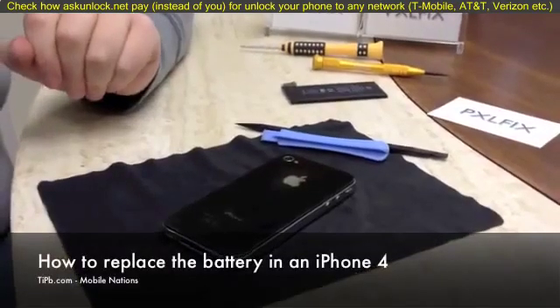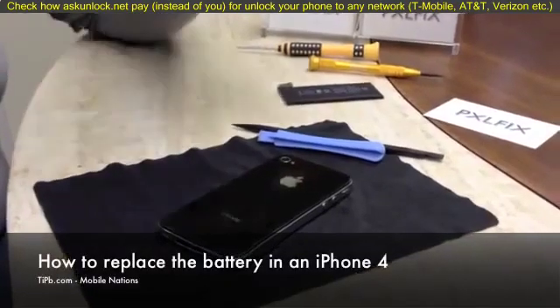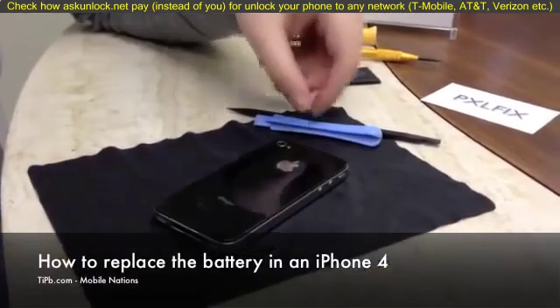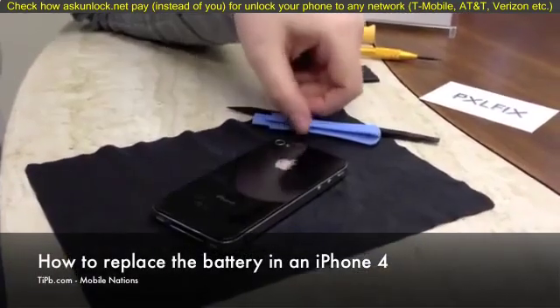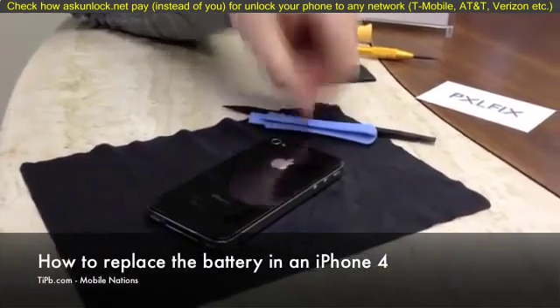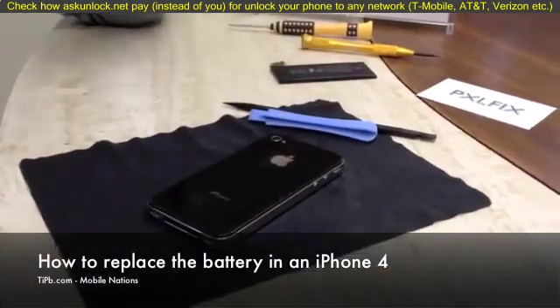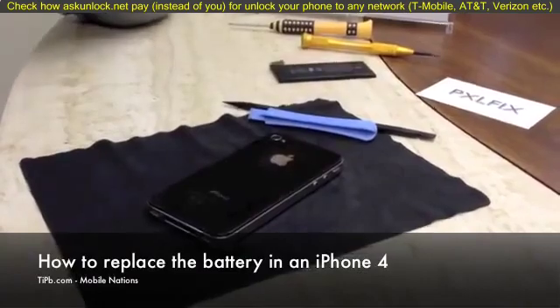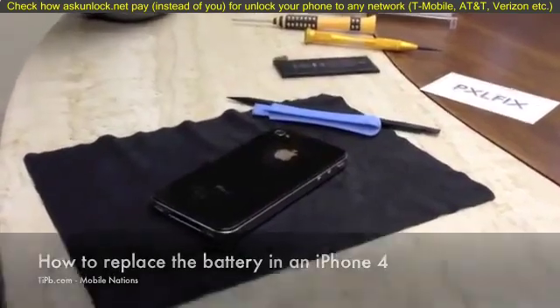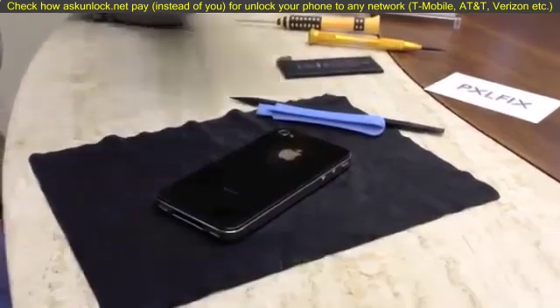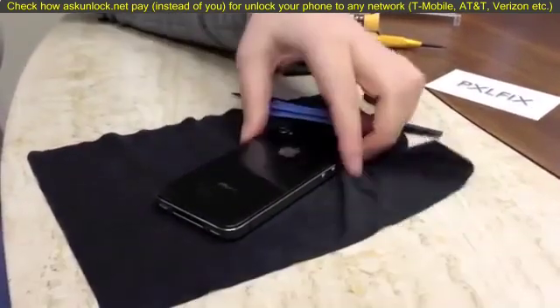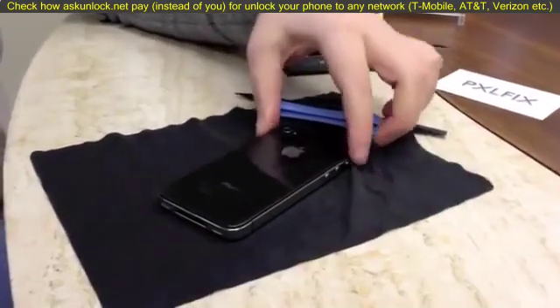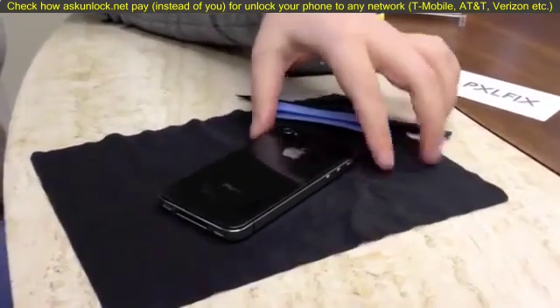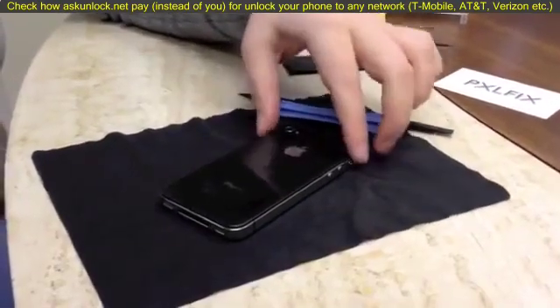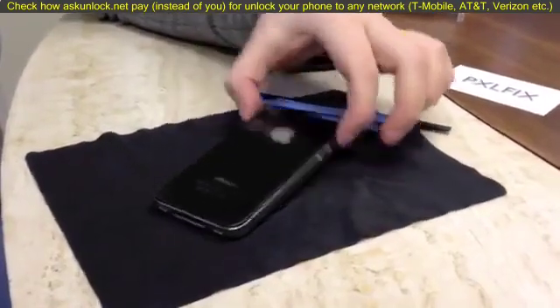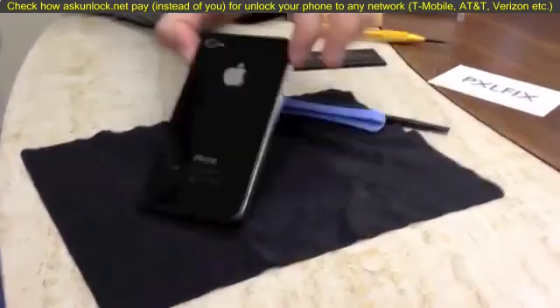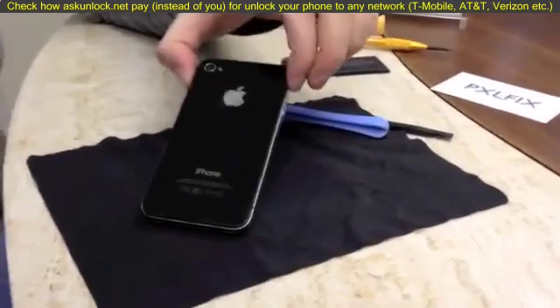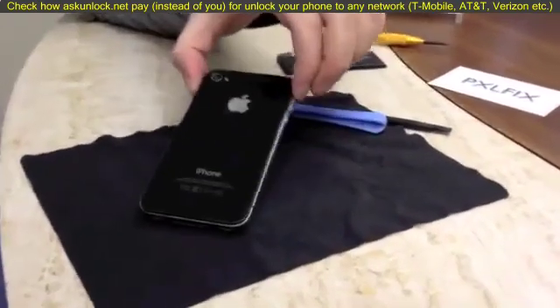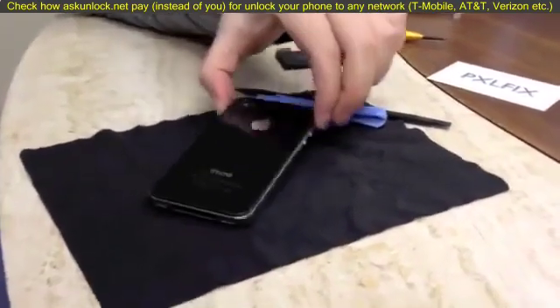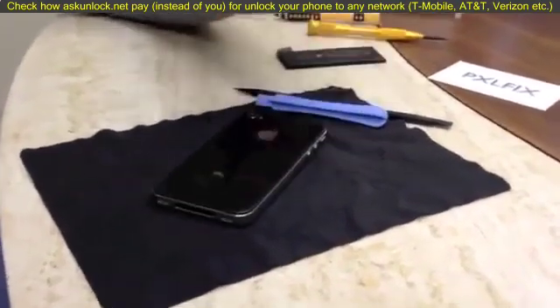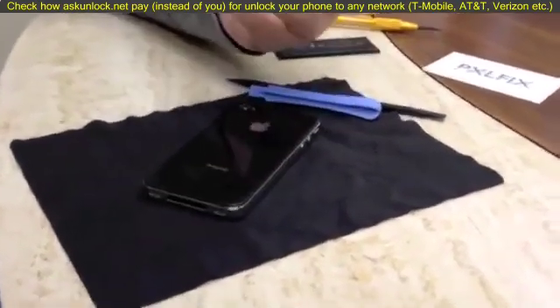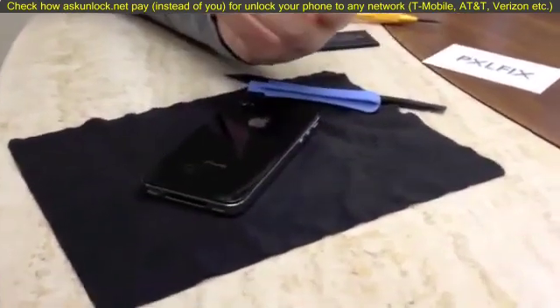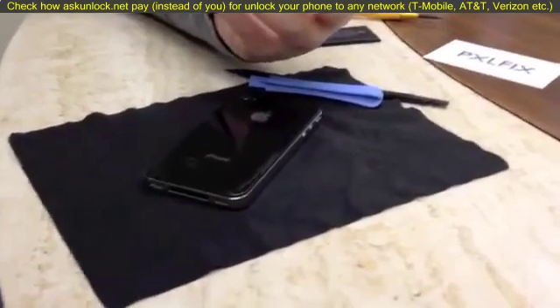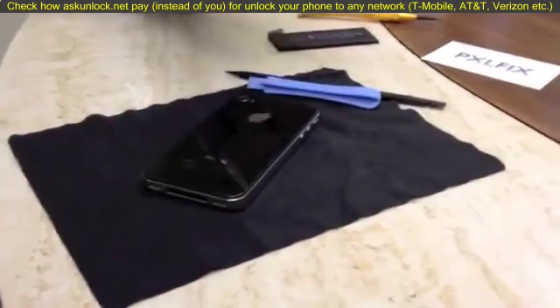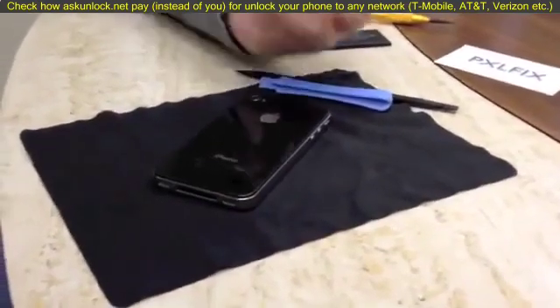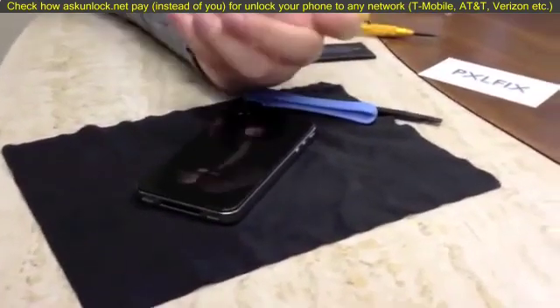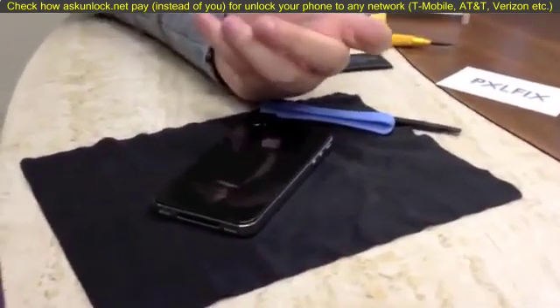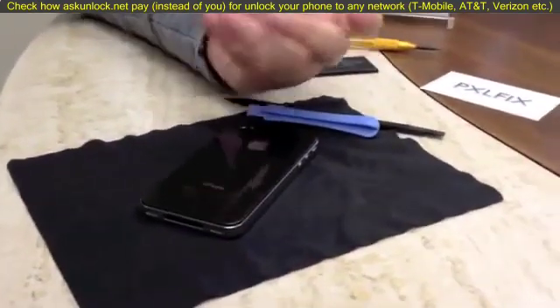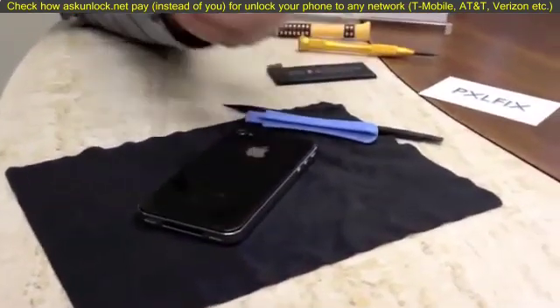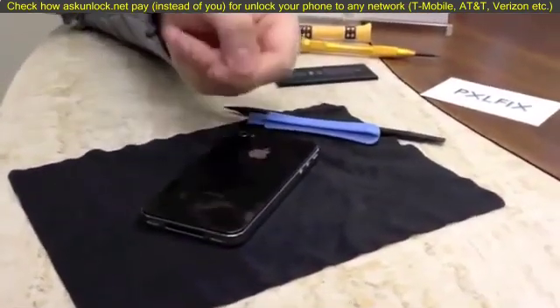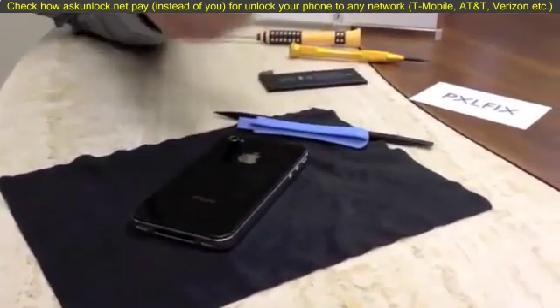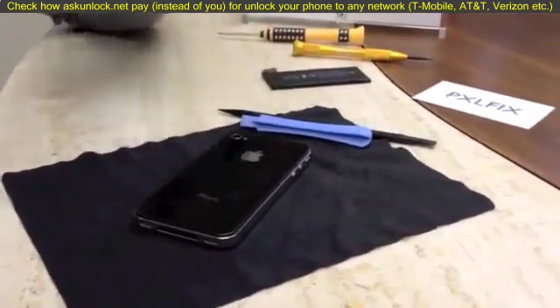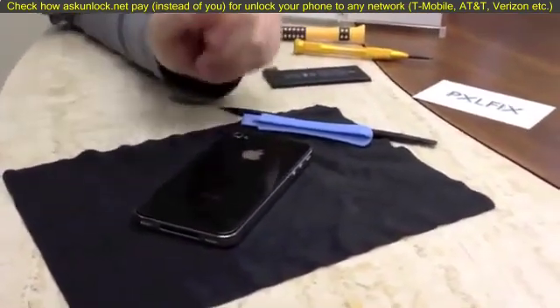Hey guys, this is Allie with Tip B and today we're going to look at how to replace the battery in an iPhone 4. This is a relatively easy repair — it only involves 3 screws and prying up a little clip.